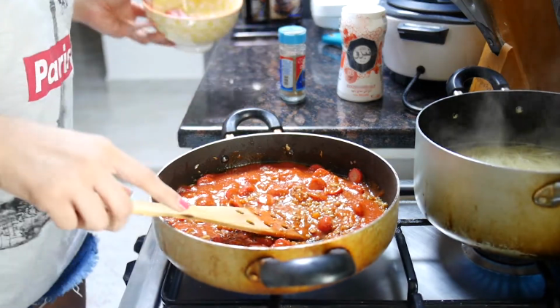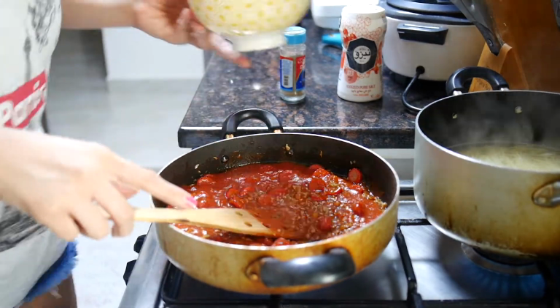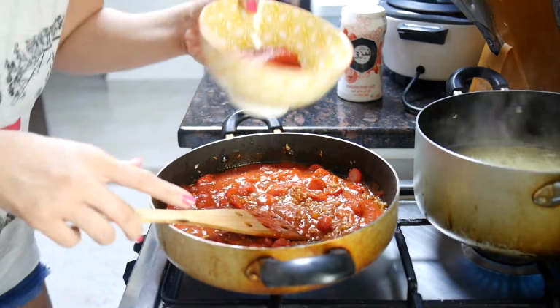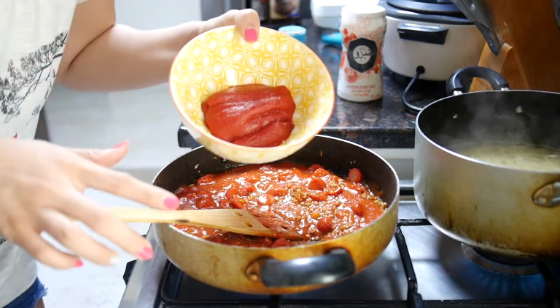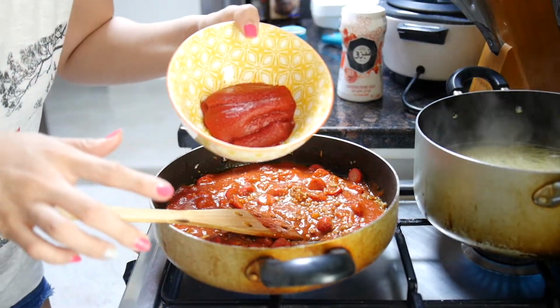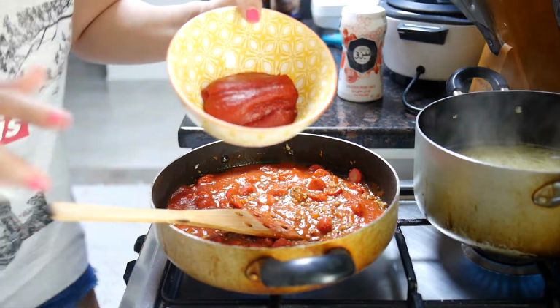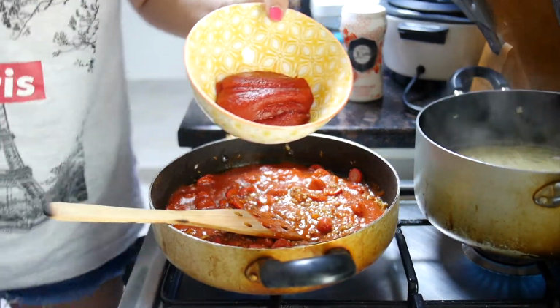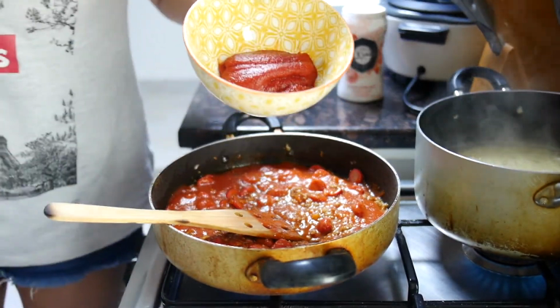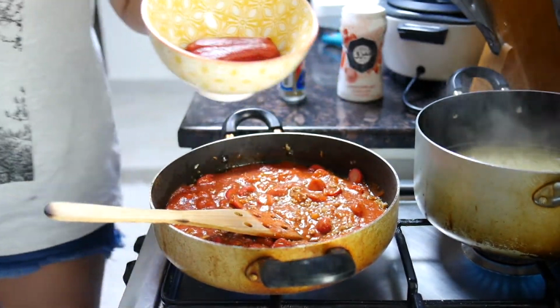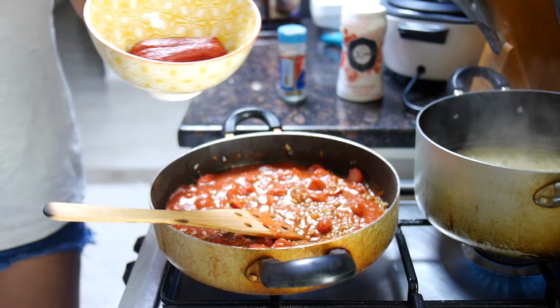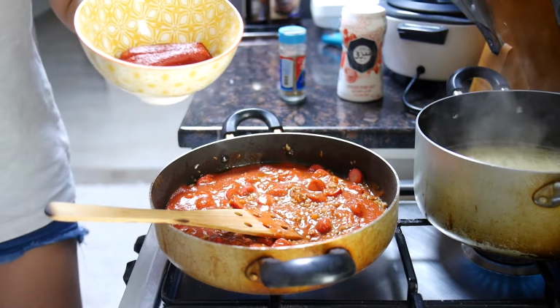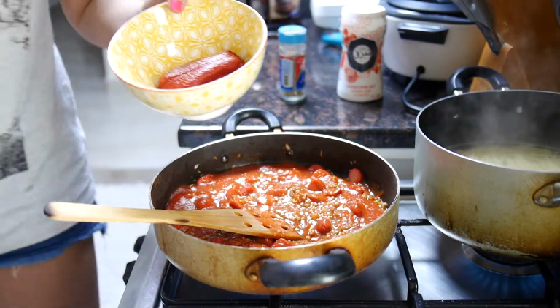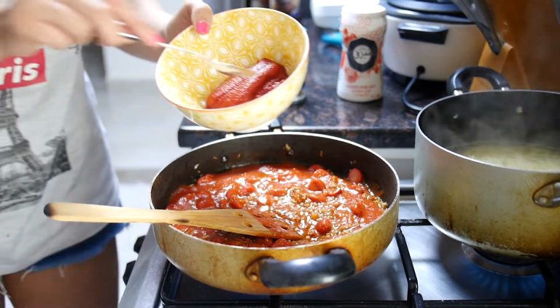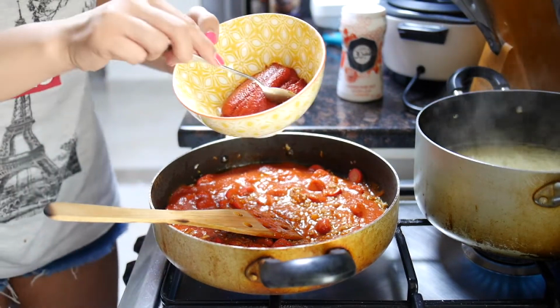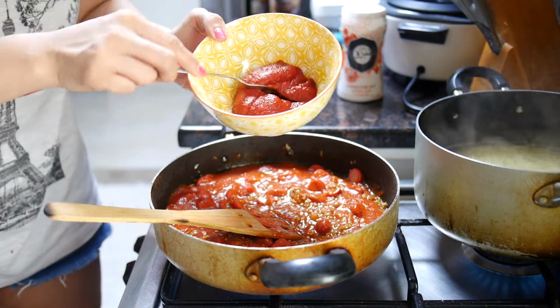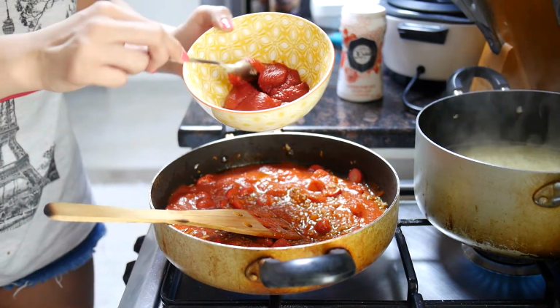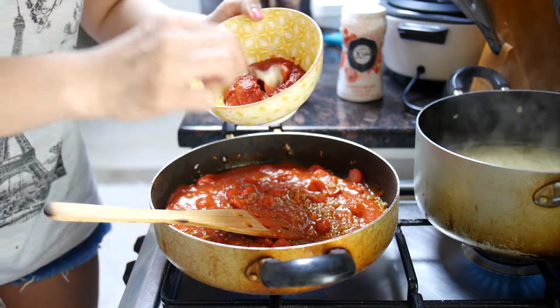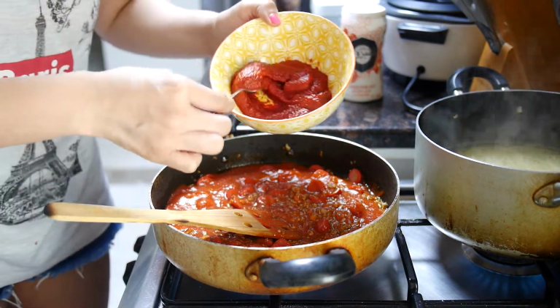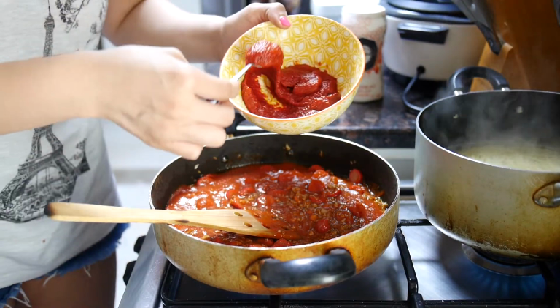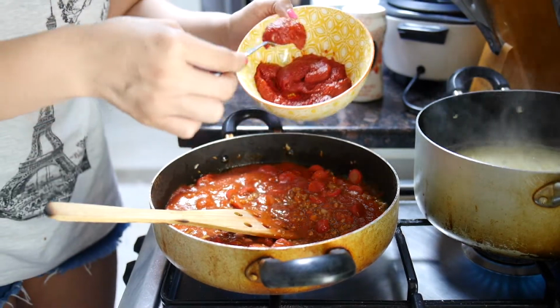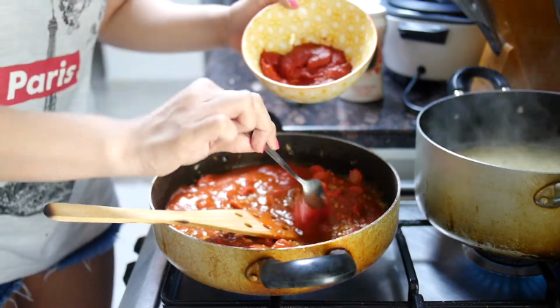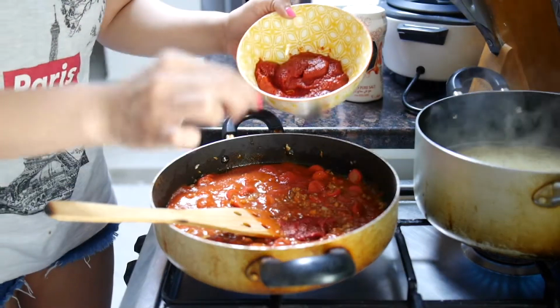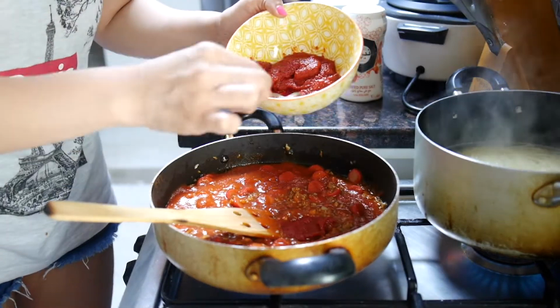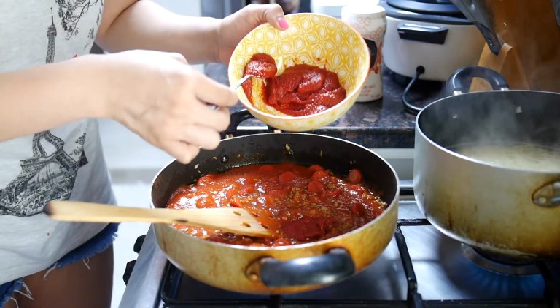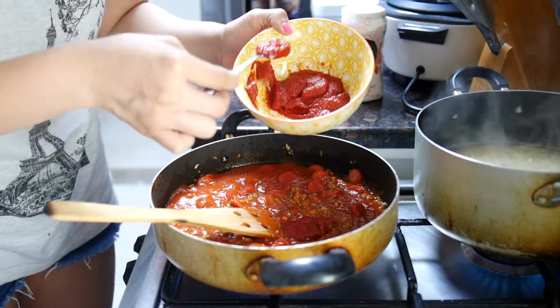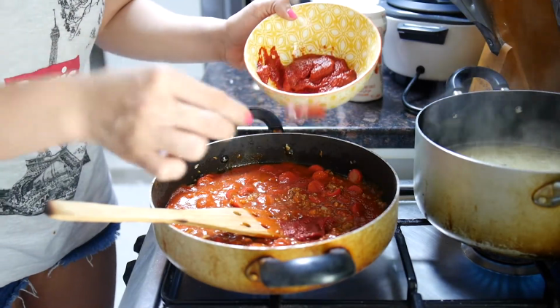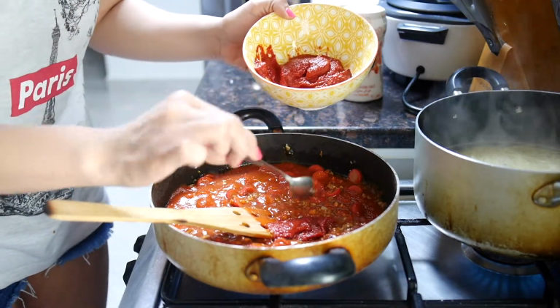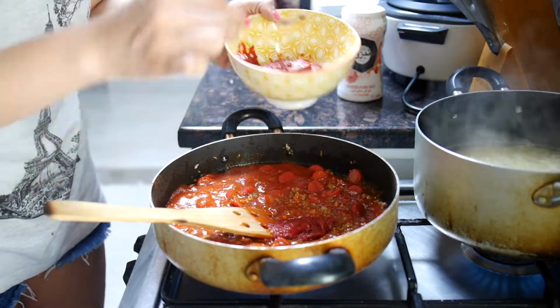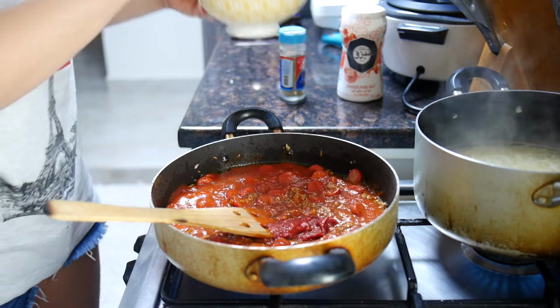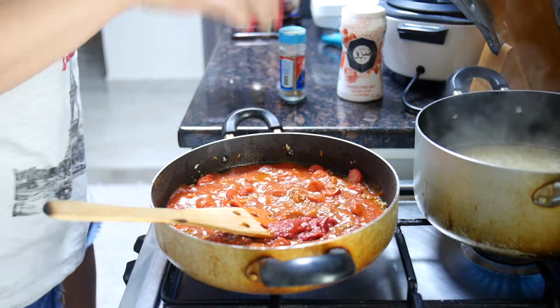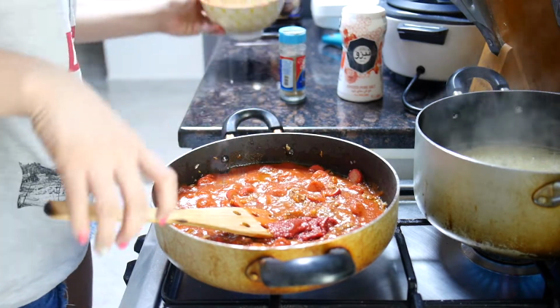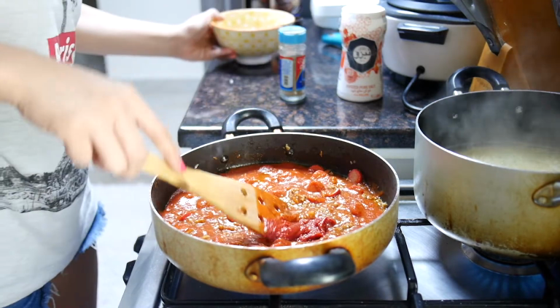A little bit of my tomato paste. Very quick, I promise.